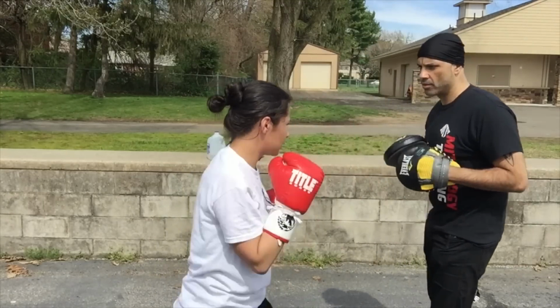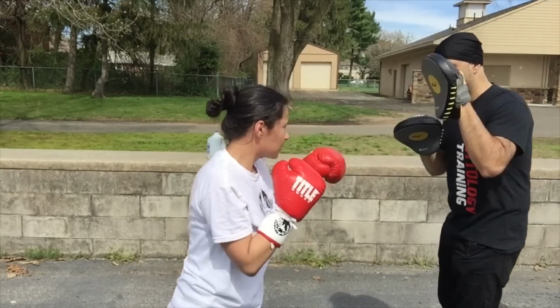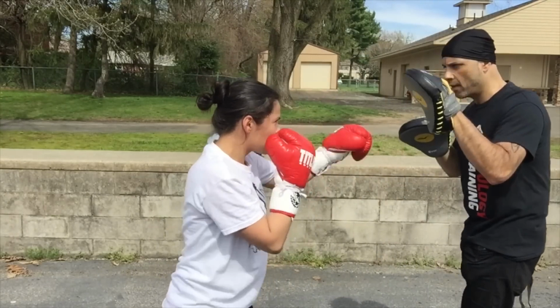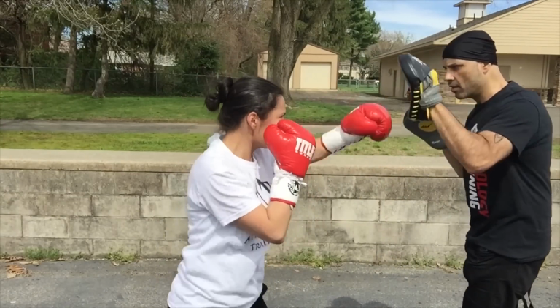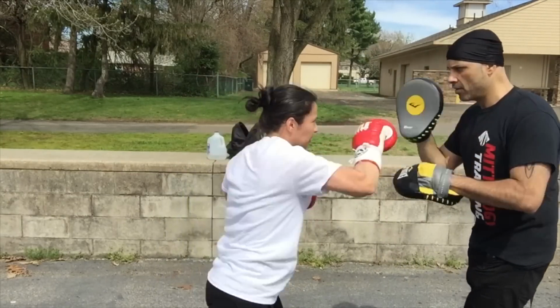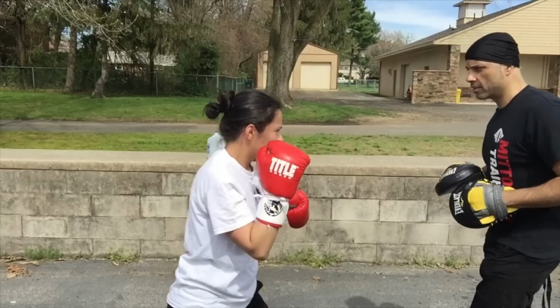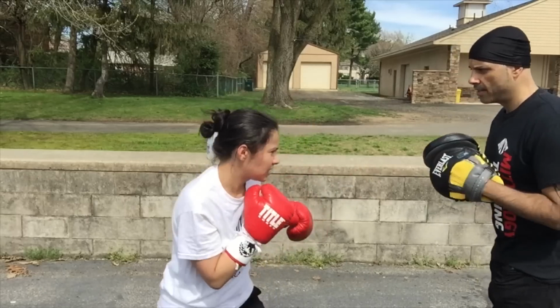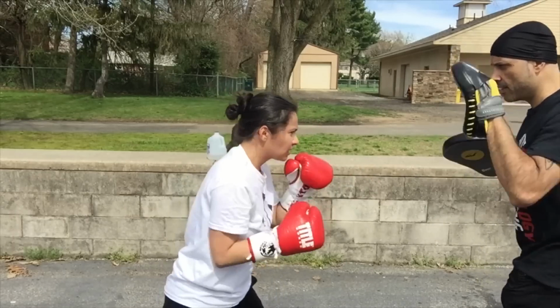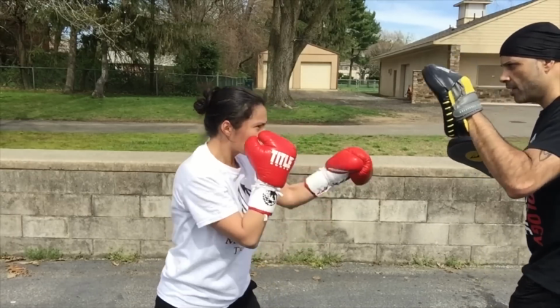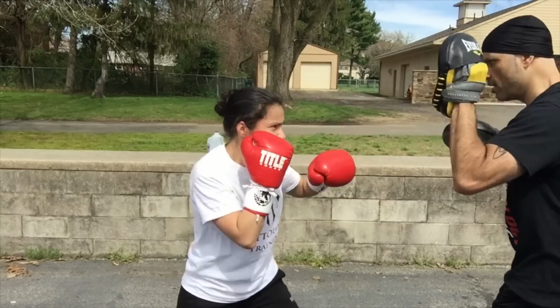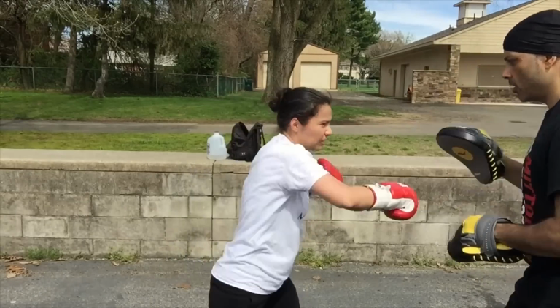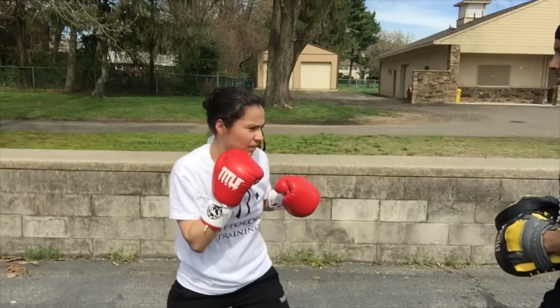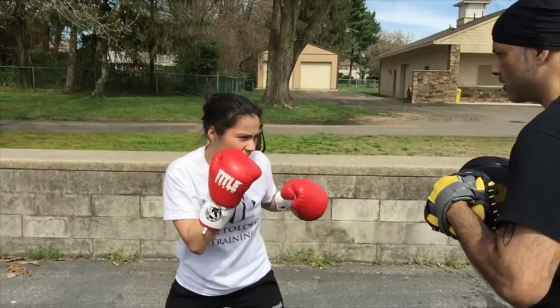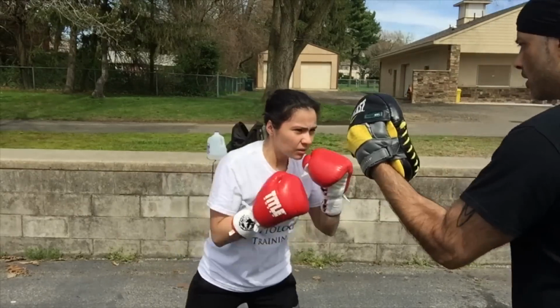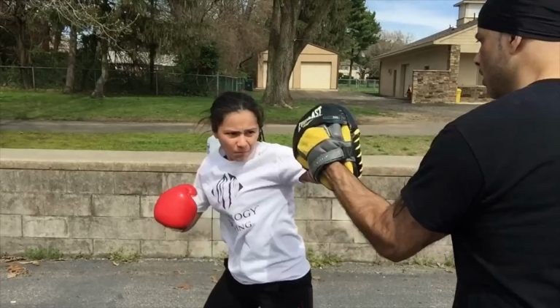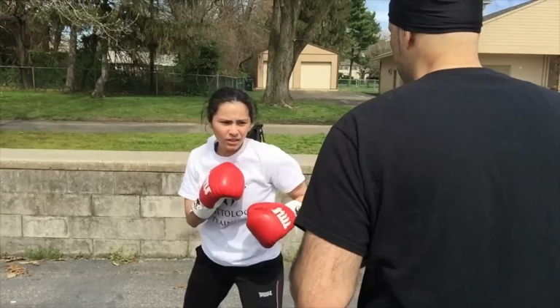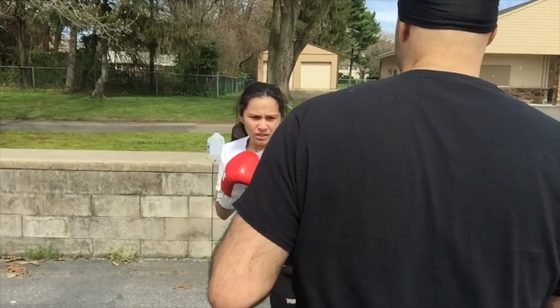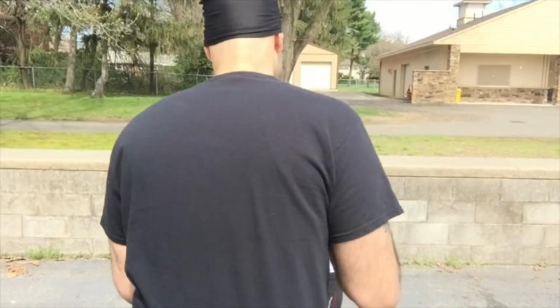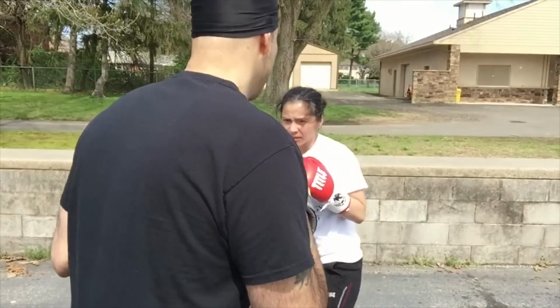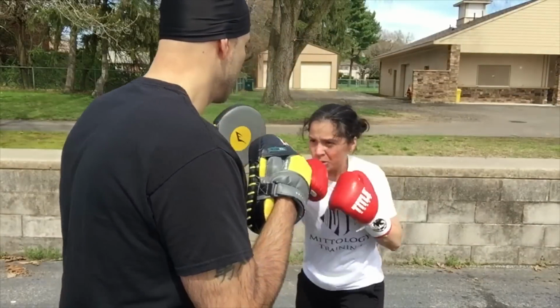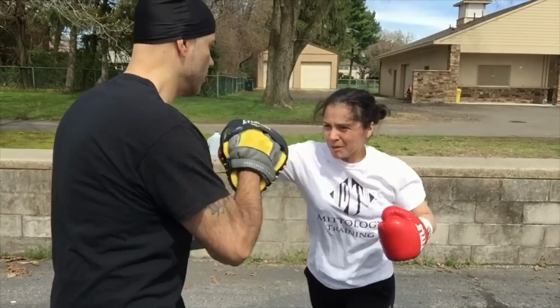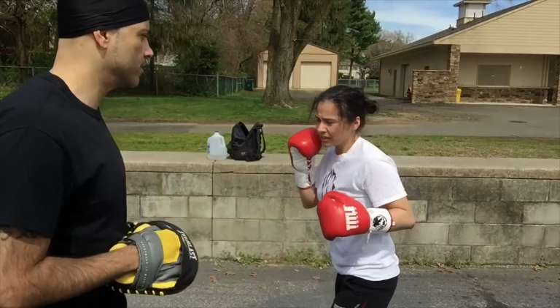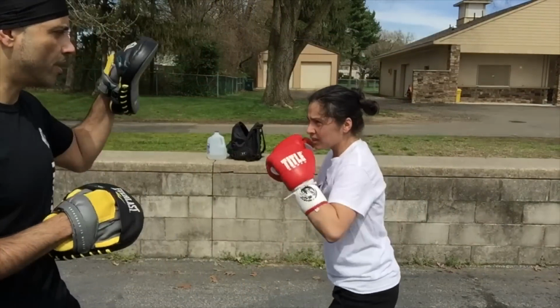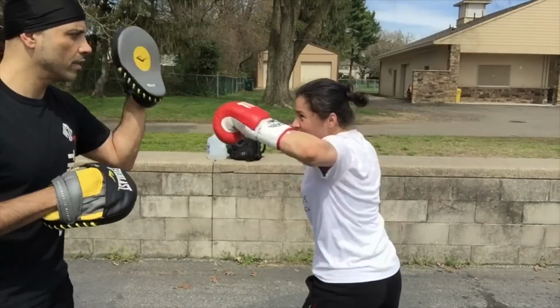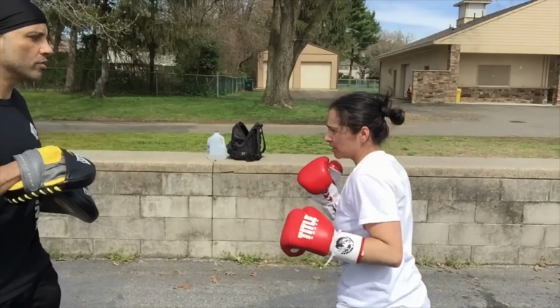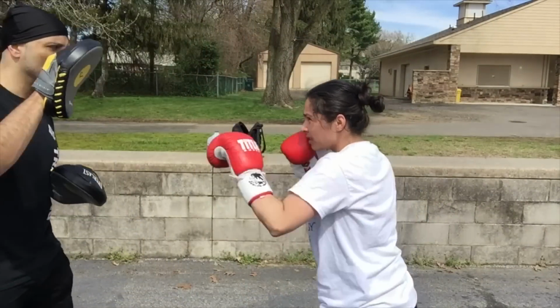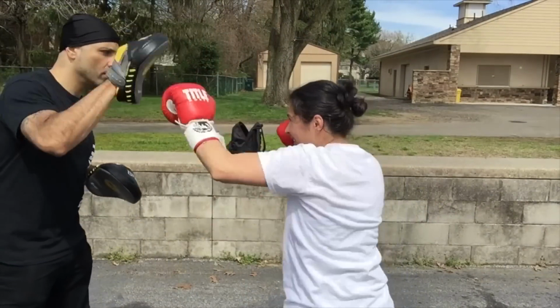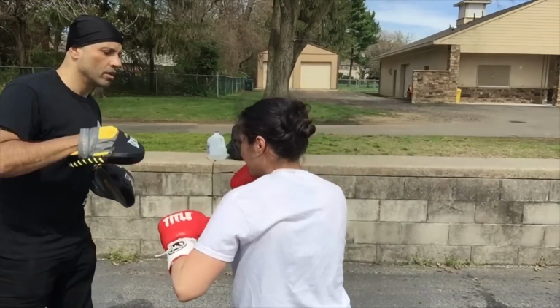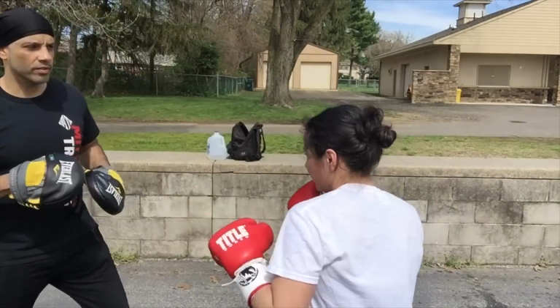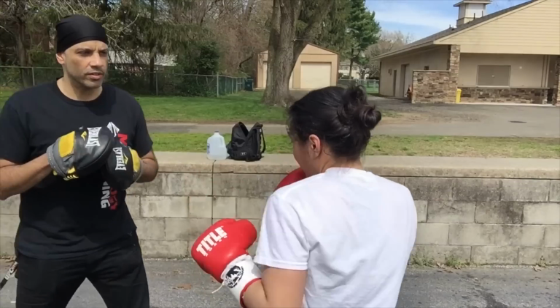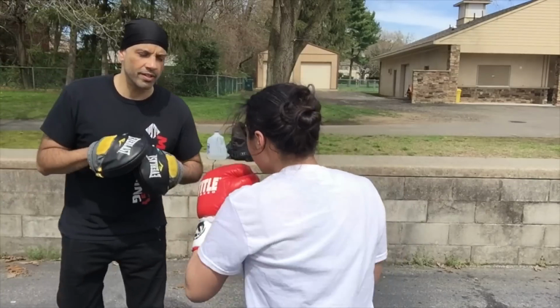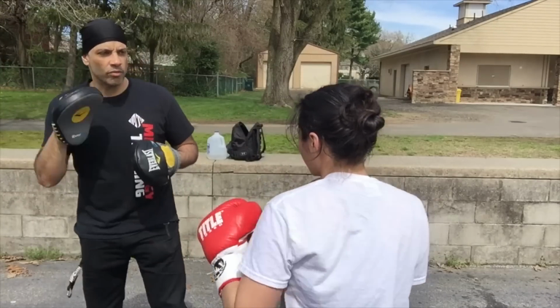Do it again. Good. Jump. Good. Good. Good. Right hand hook, right hand. Right hand hook, right hand. Roll.